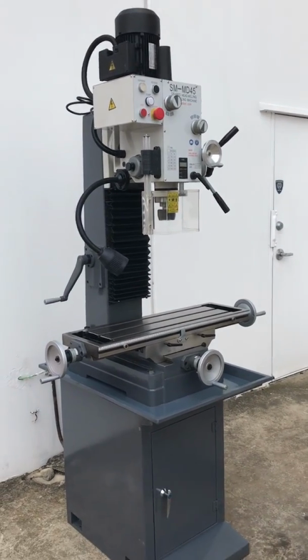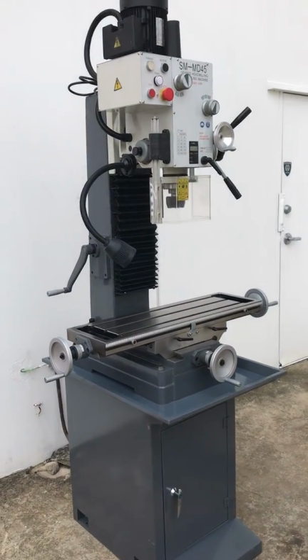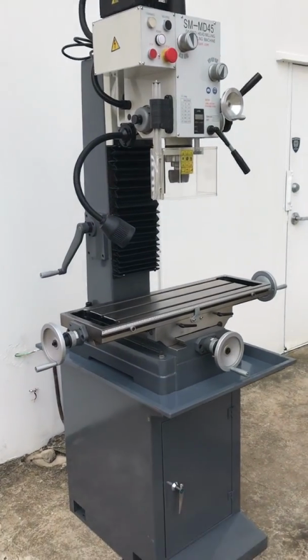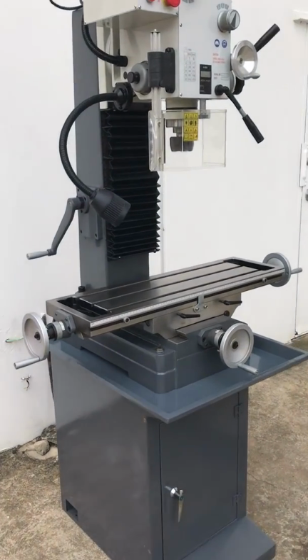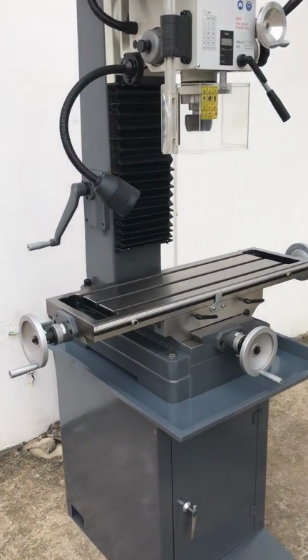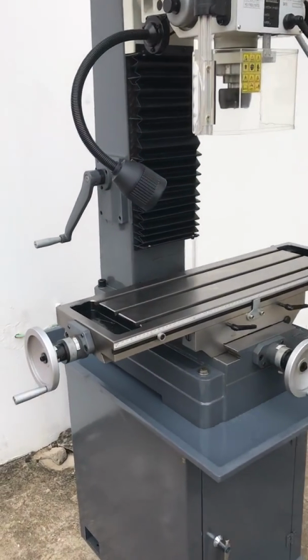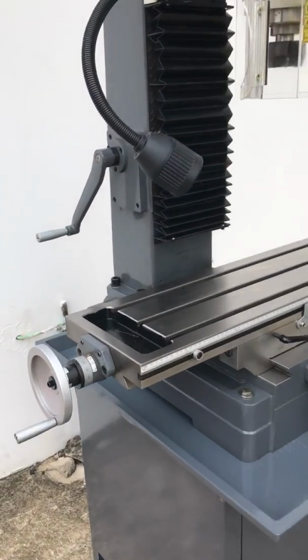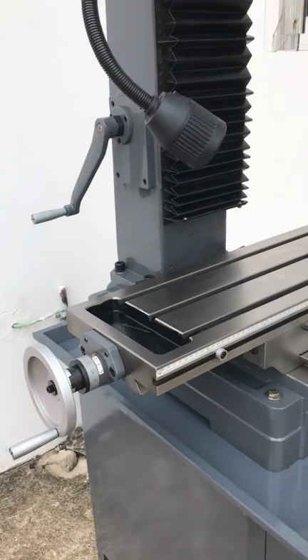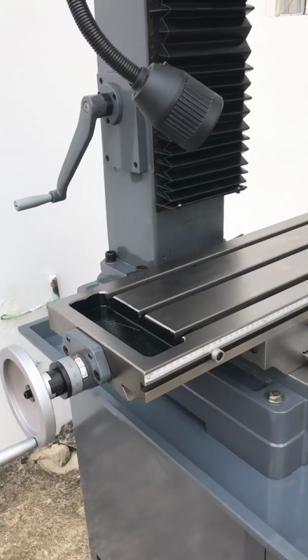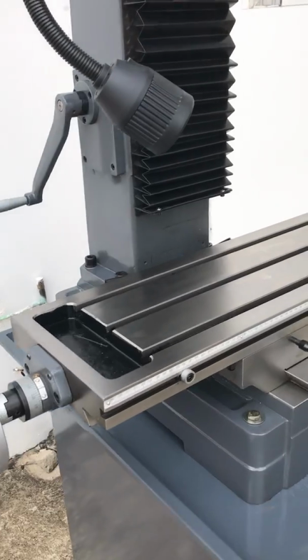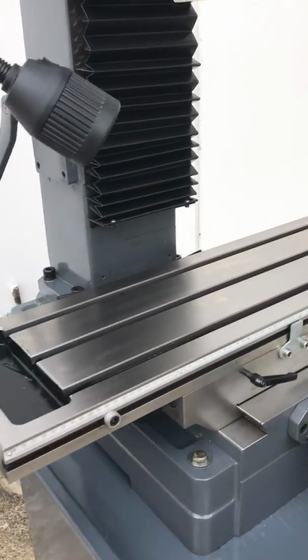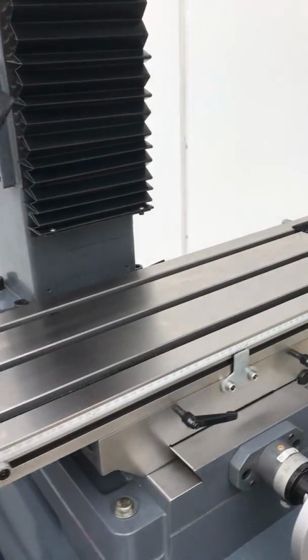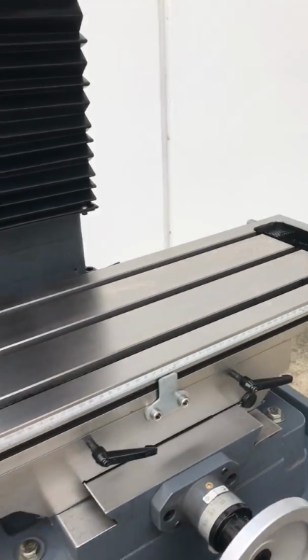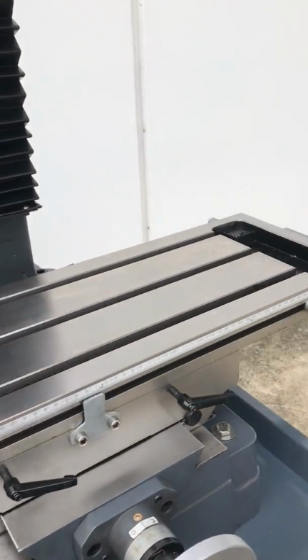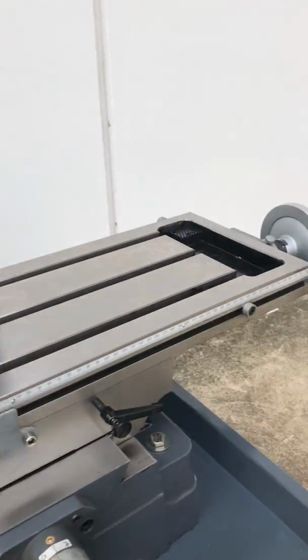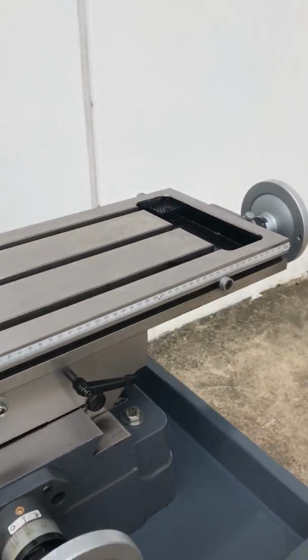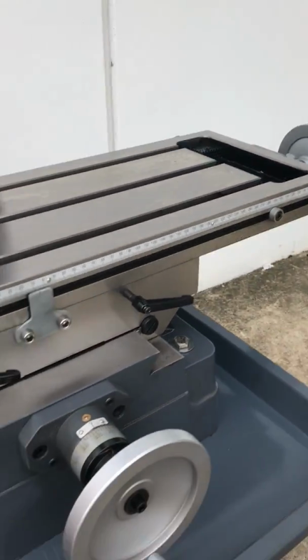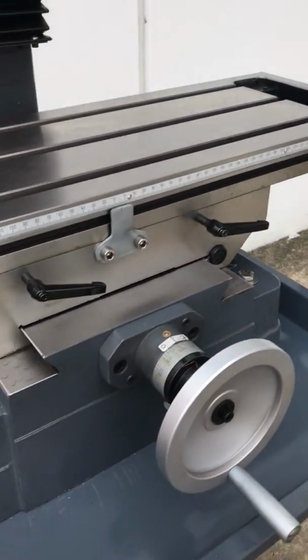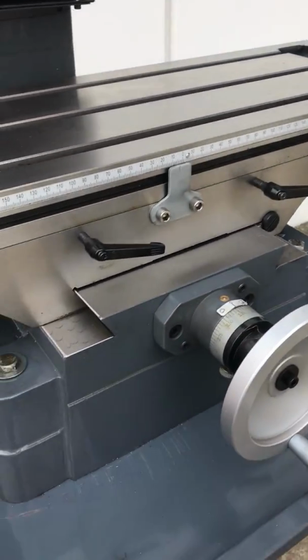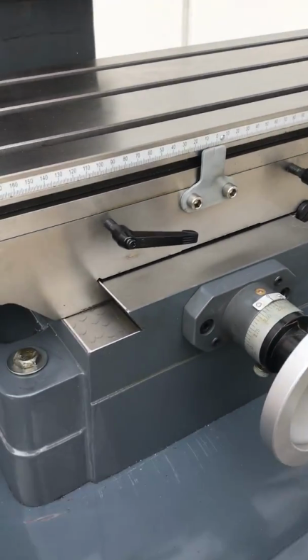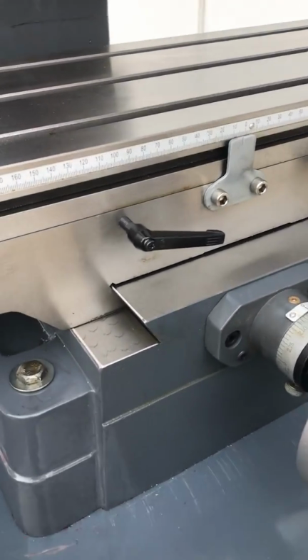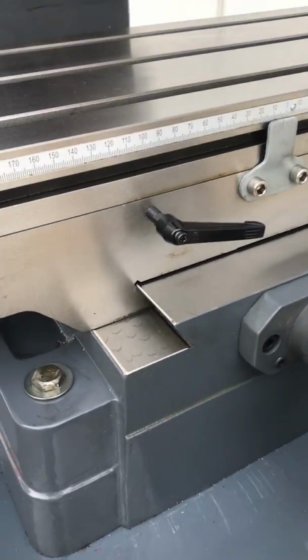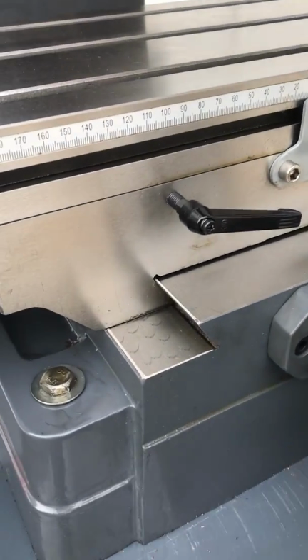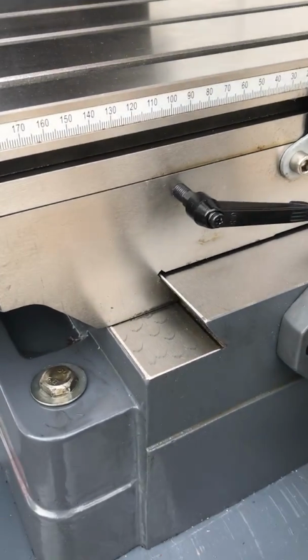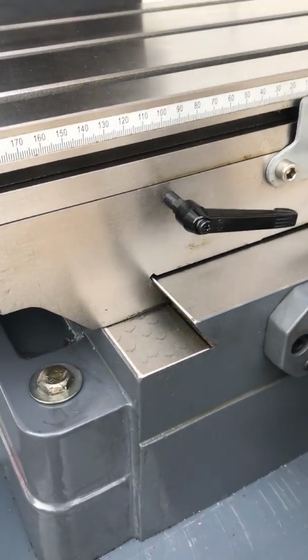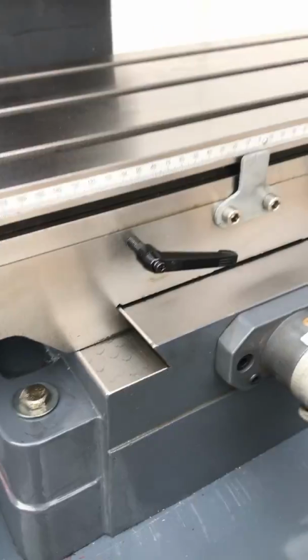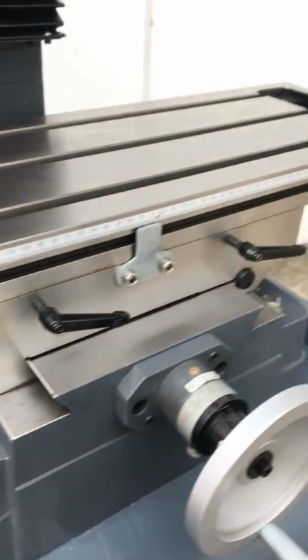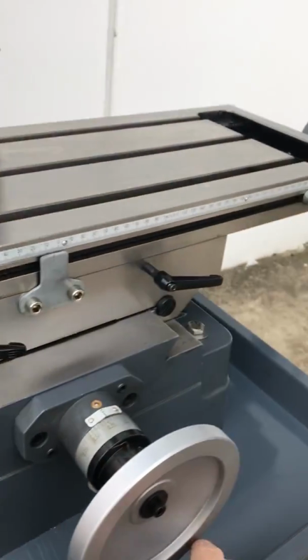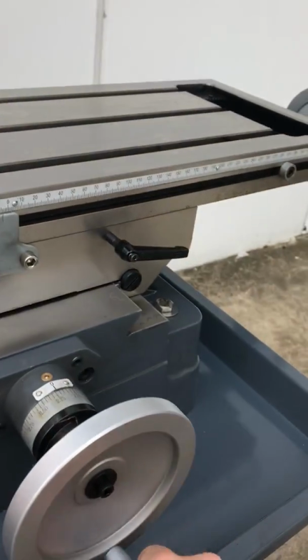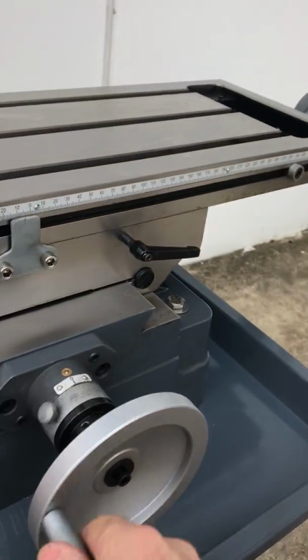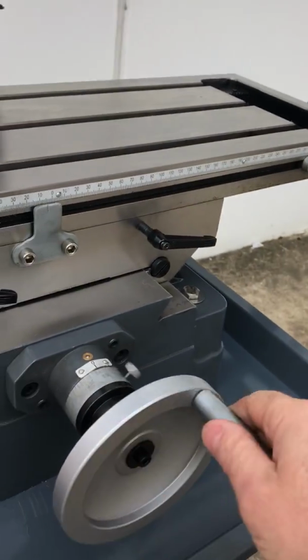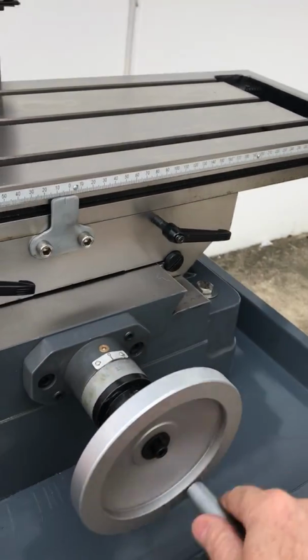Our MD45 offers a large wide T-slotted table as you can see there, with precision scrape beds and smooth operation.